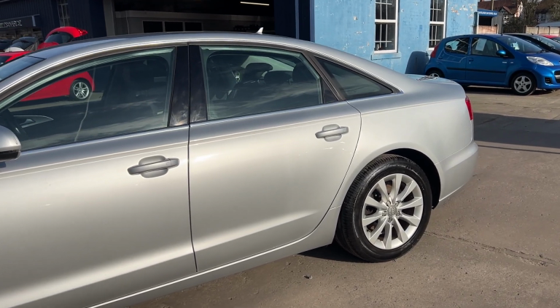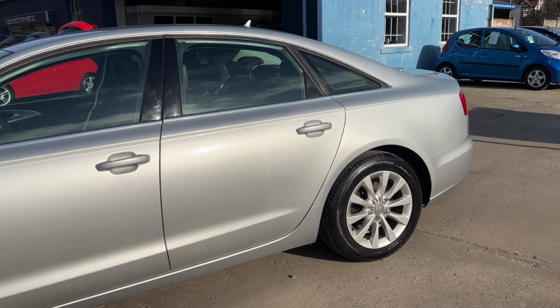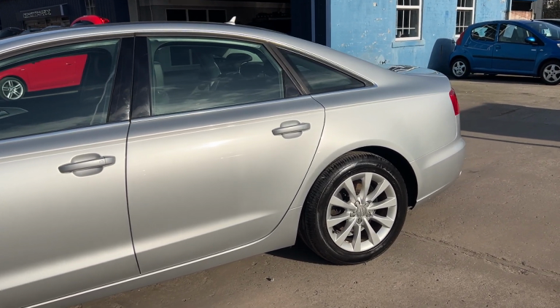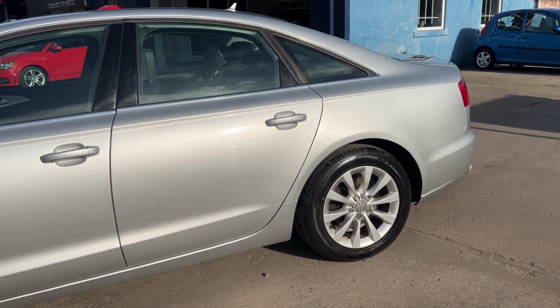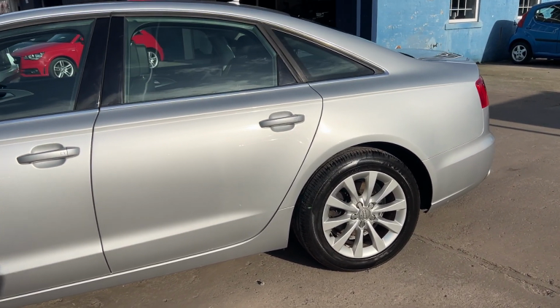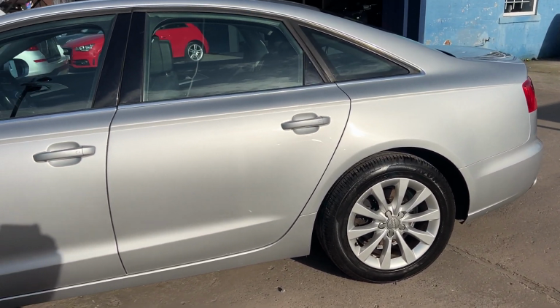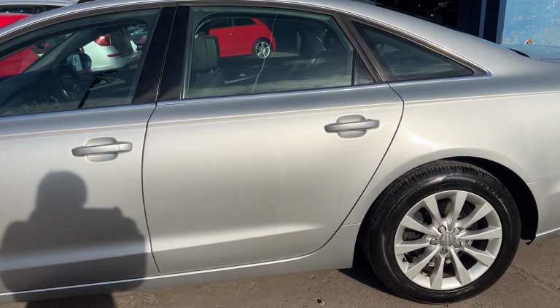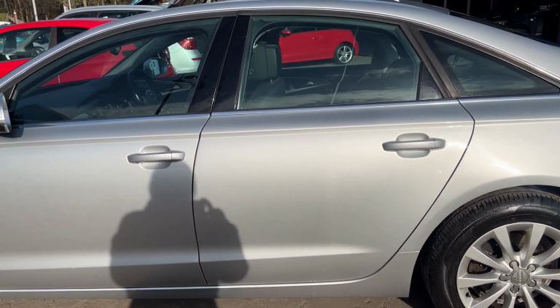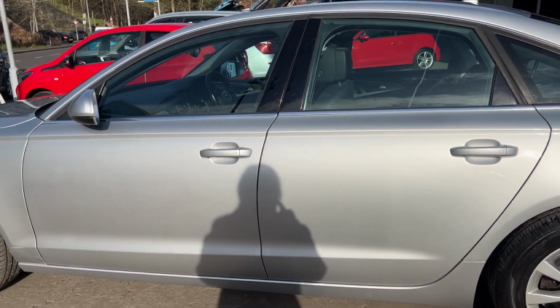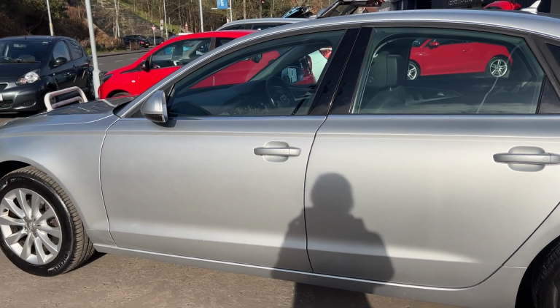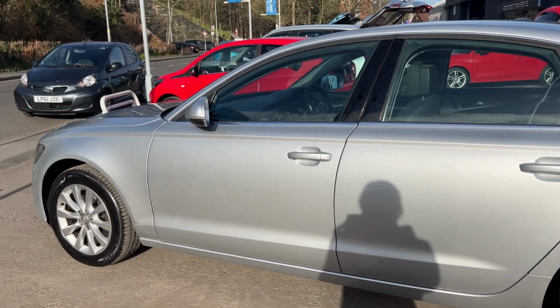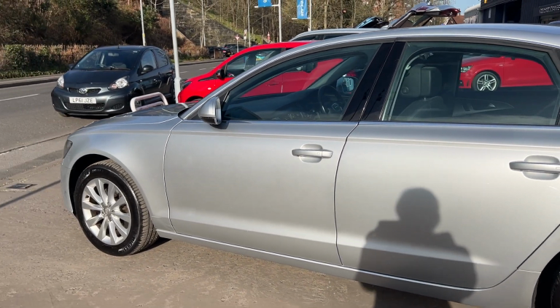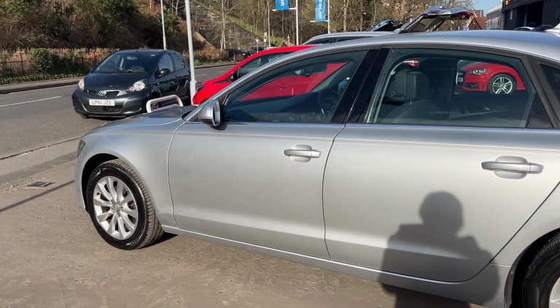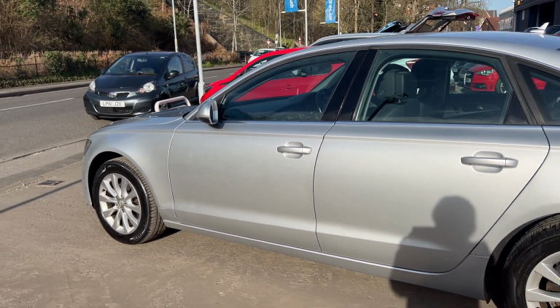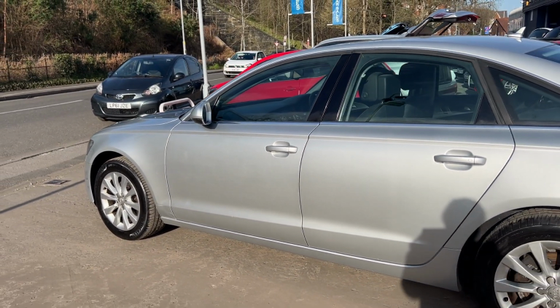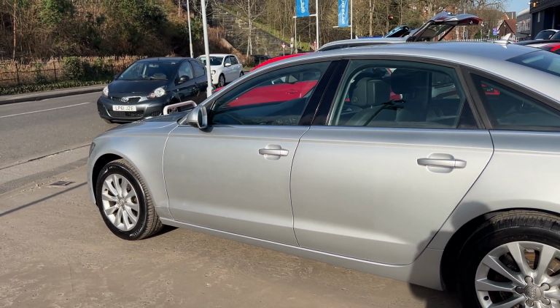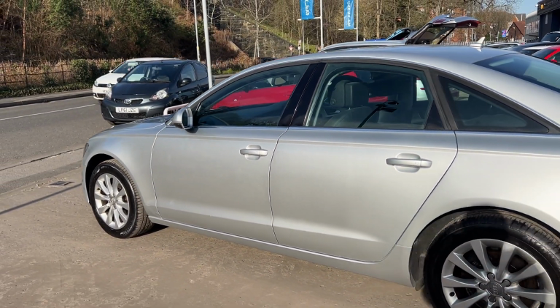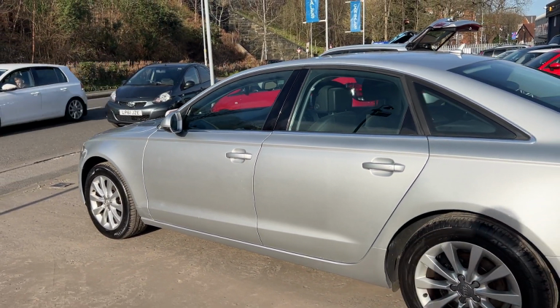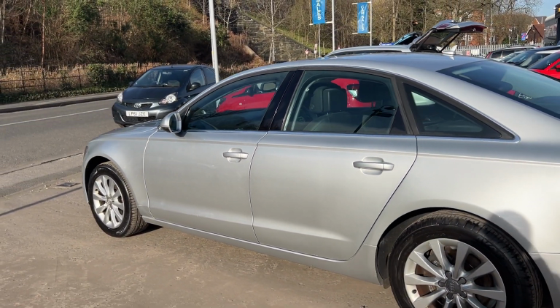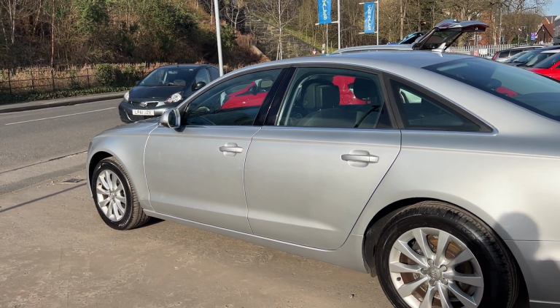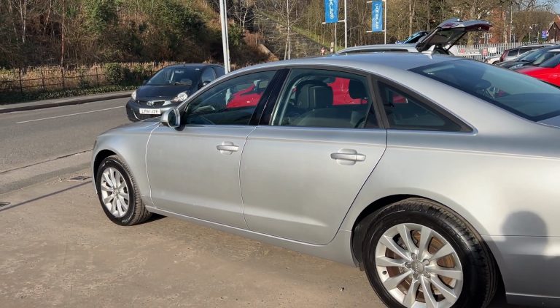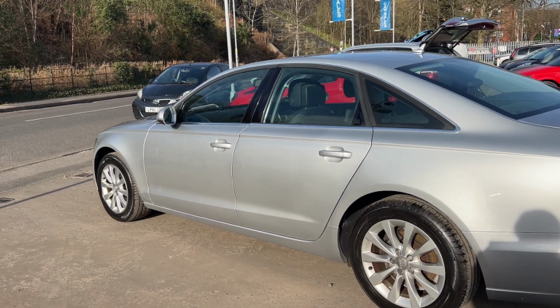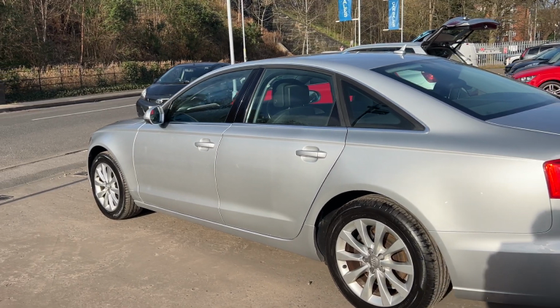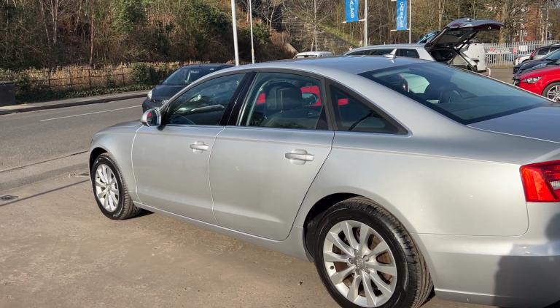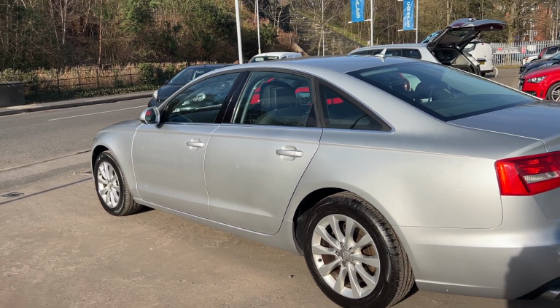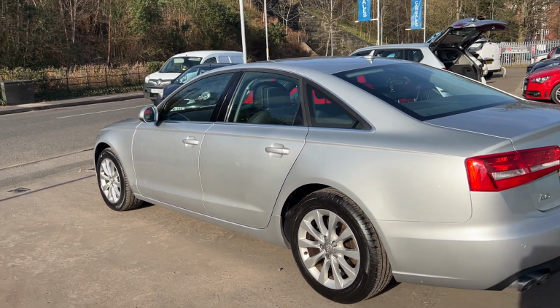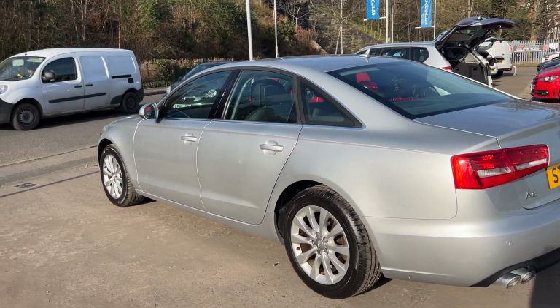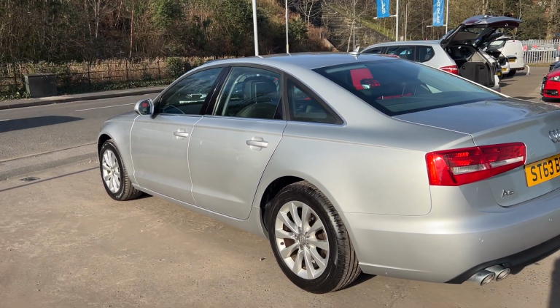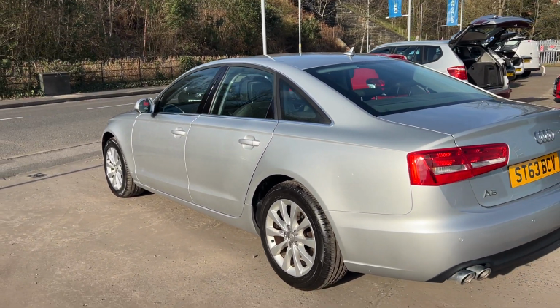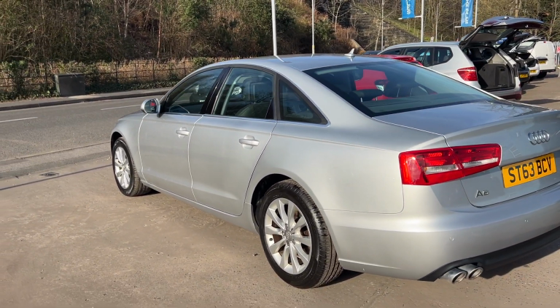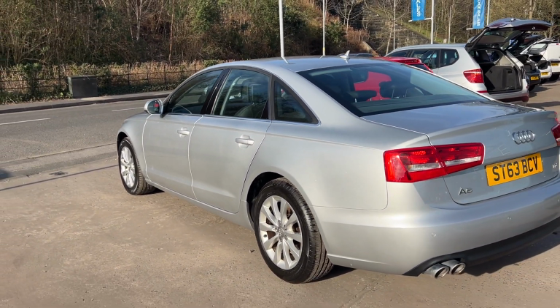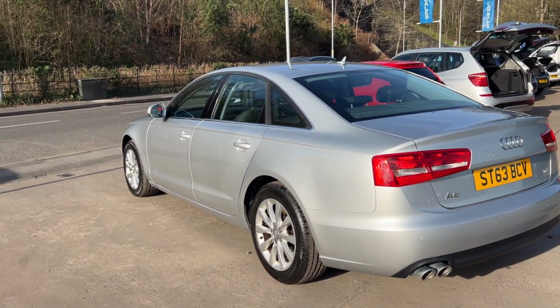This car is in metallic silver, has a 2 litre diesel engine. The car has sat navigation, 17 inch alloy wheels, air conditioning, electric windows, and electric heated mirrors.